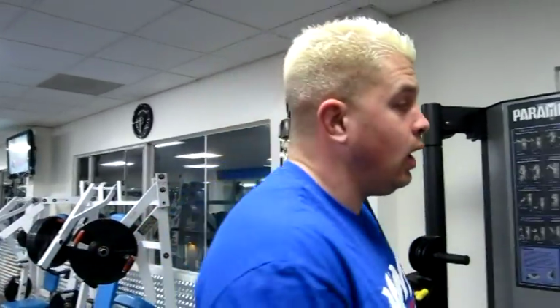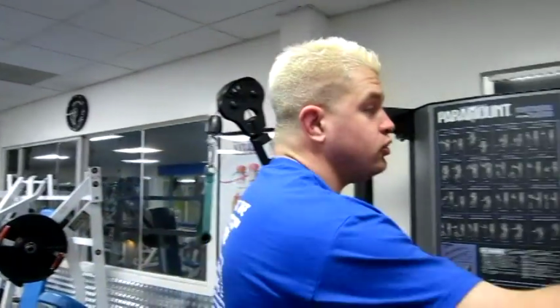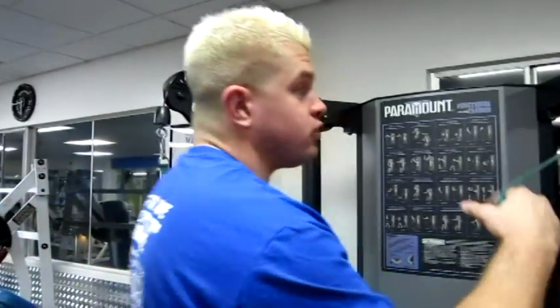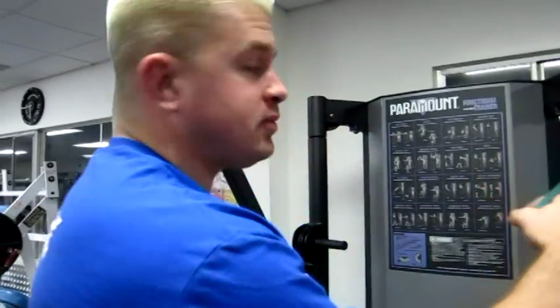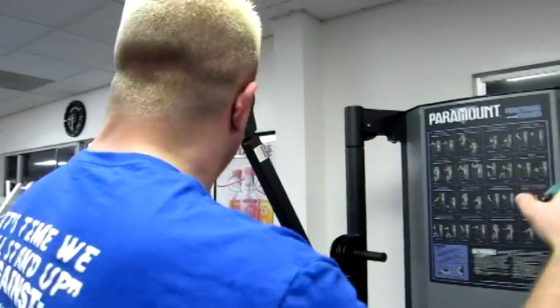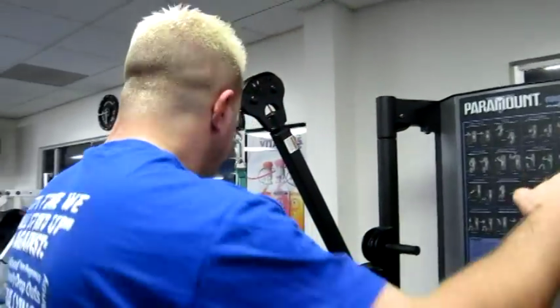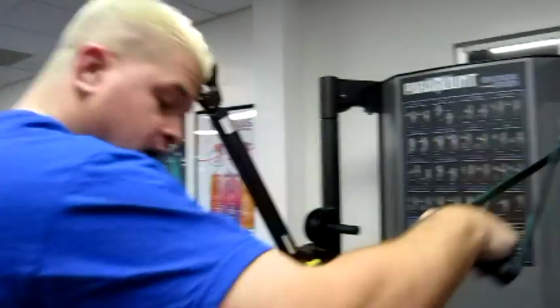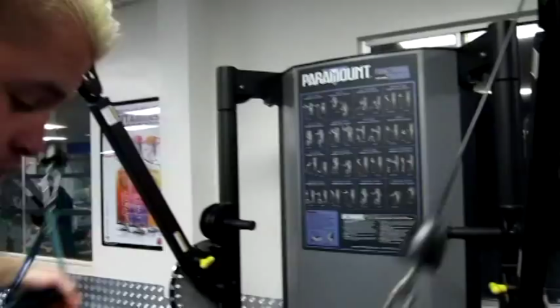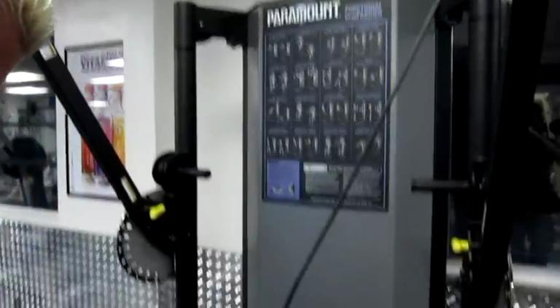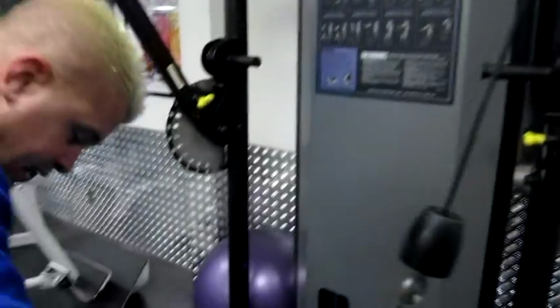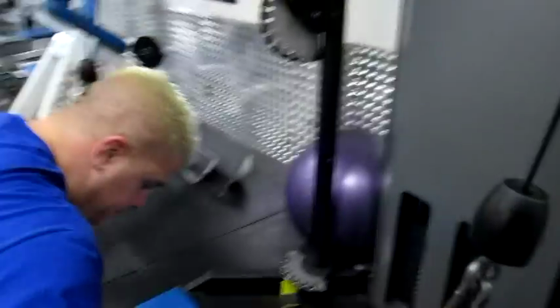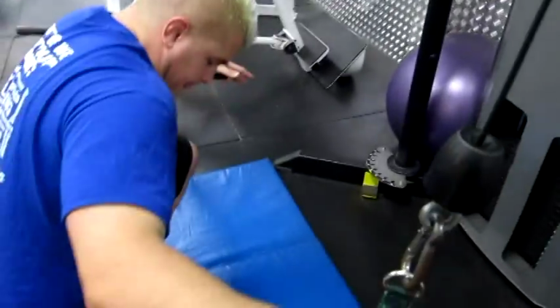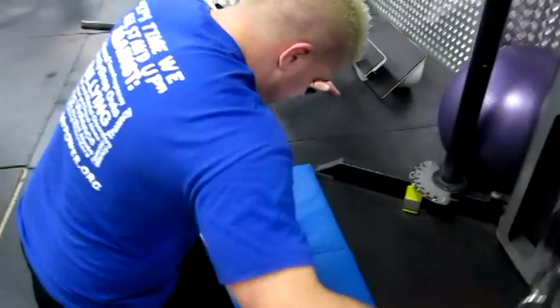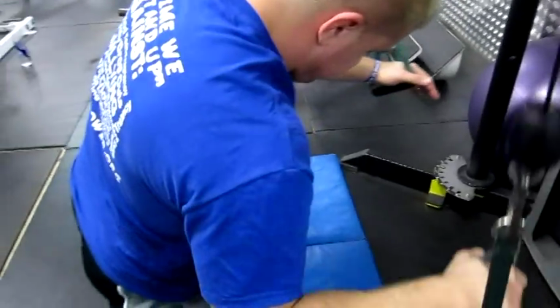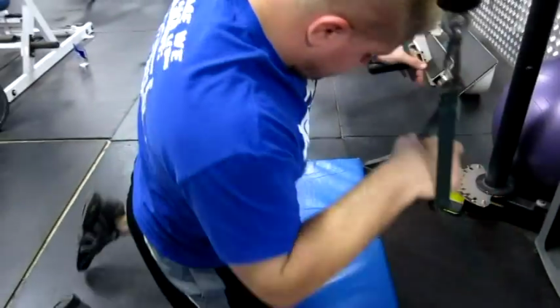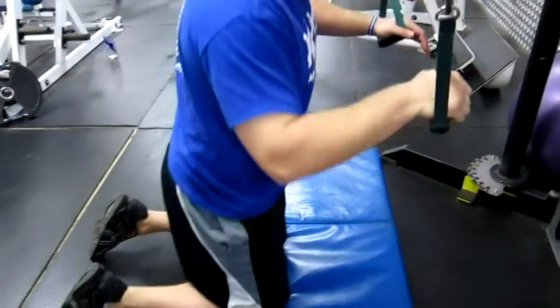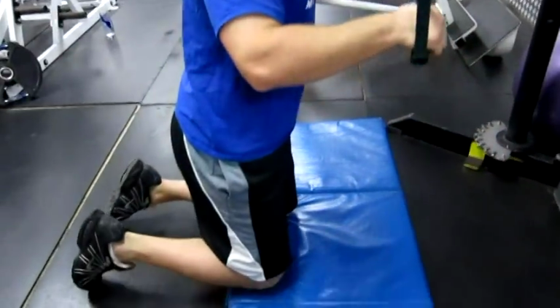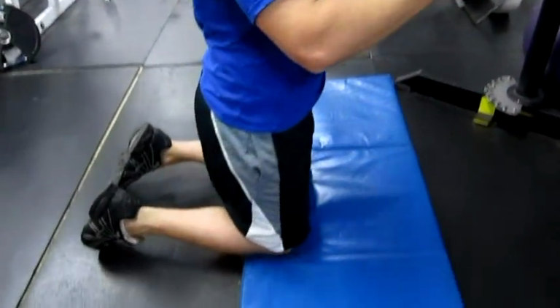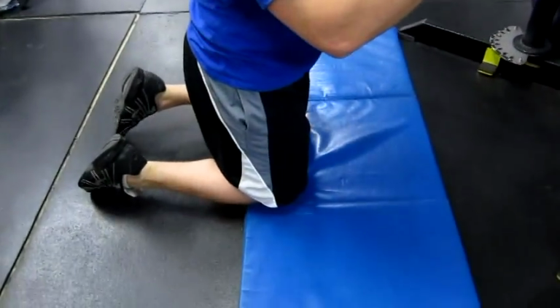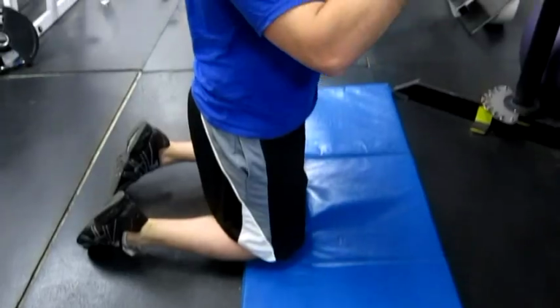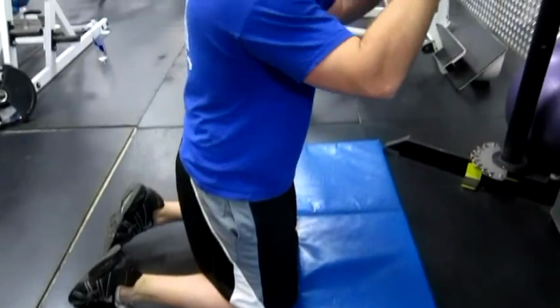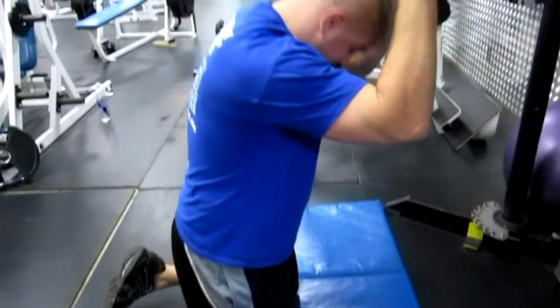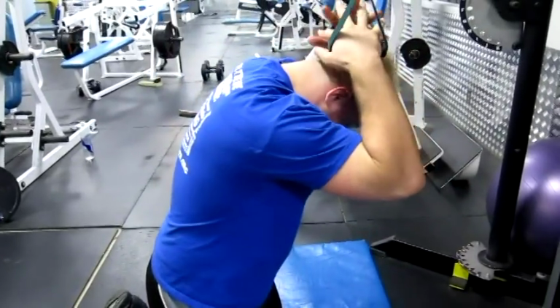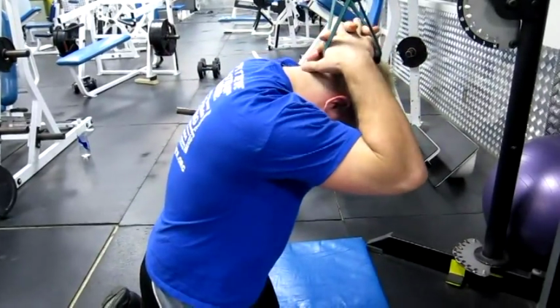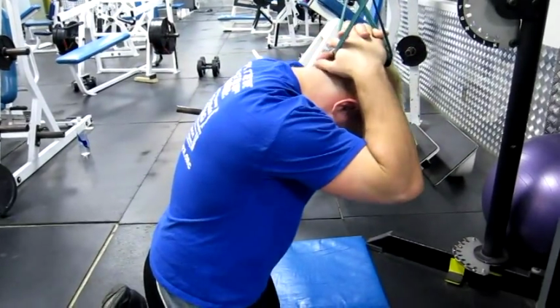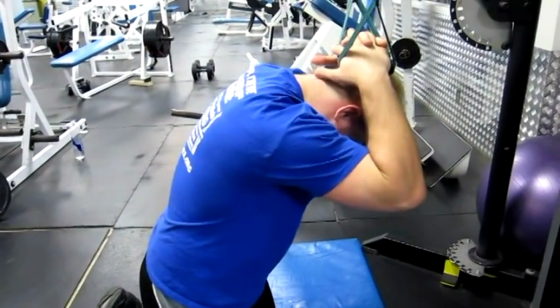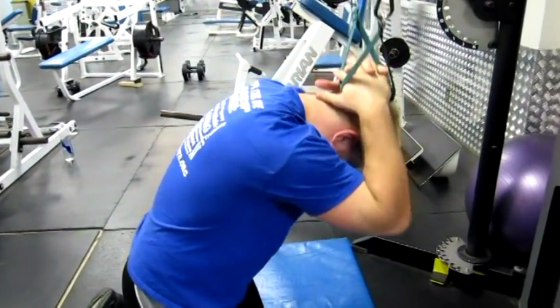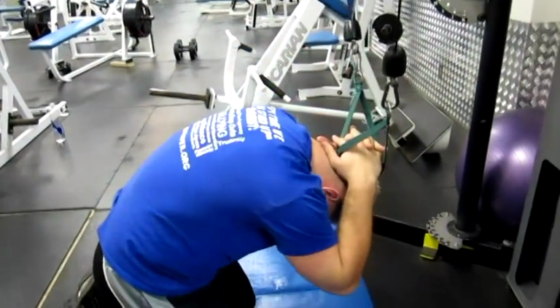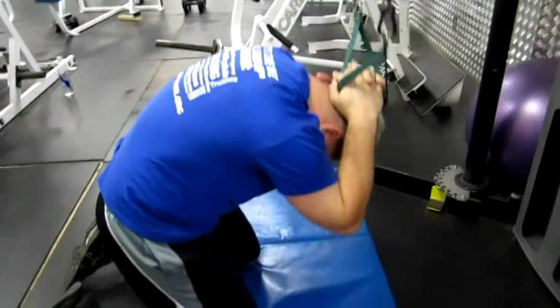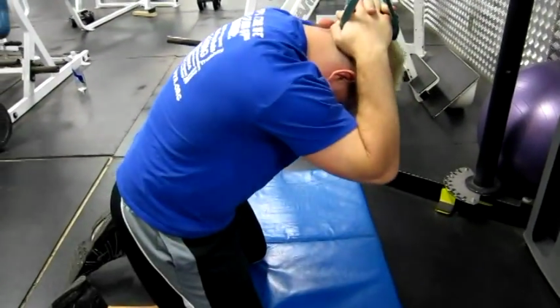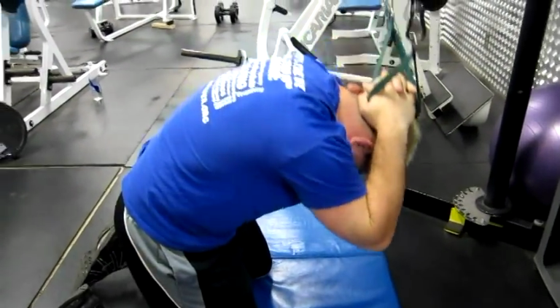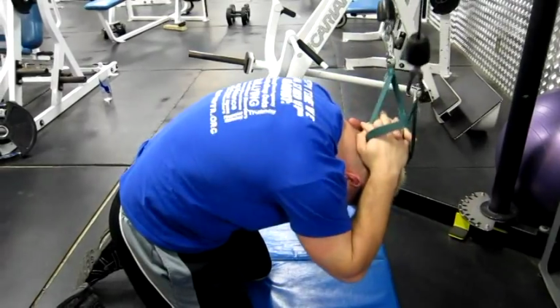What you're going to do is grab some cables. You're going to use a mat right down here. You're going to go on your knees. I like to put the cables right next to my head, kind of grab the back of my head, and crunch right here.